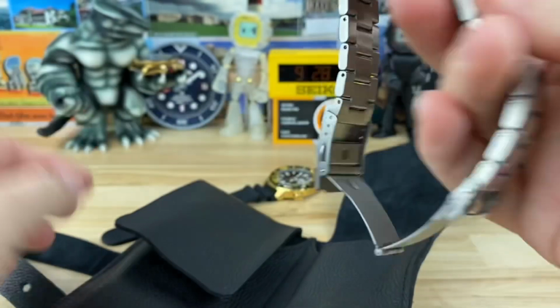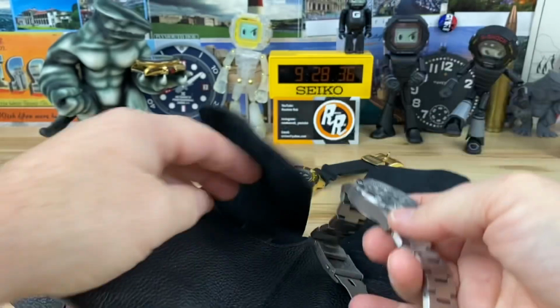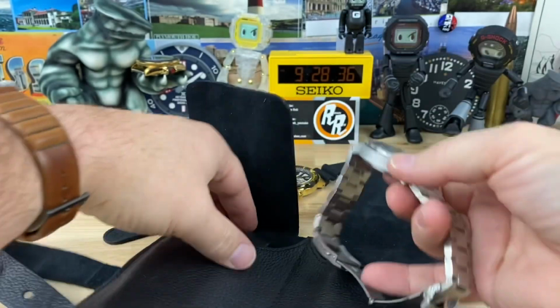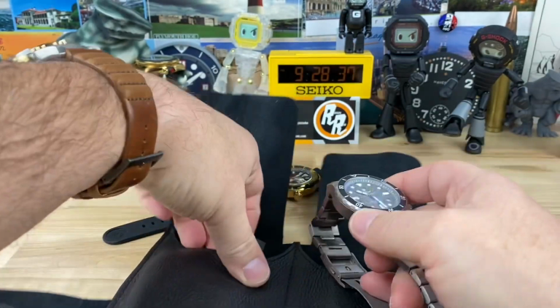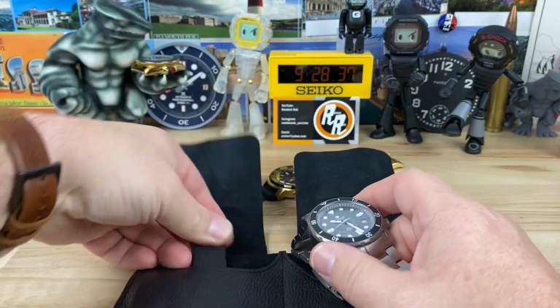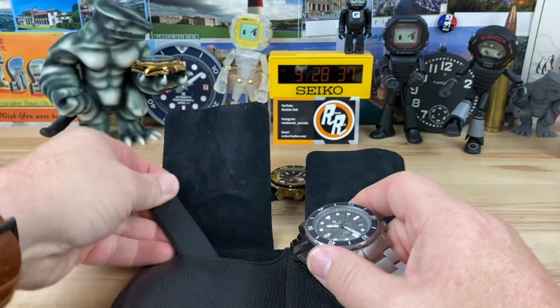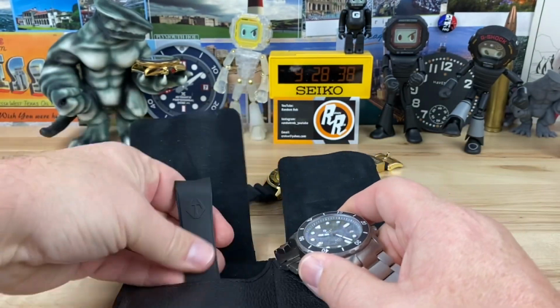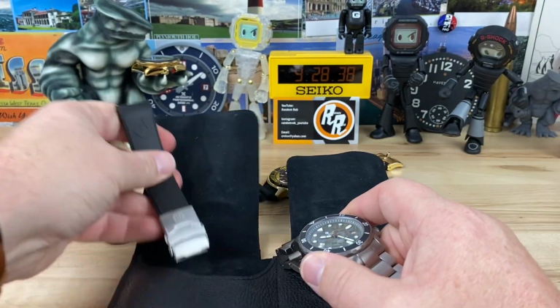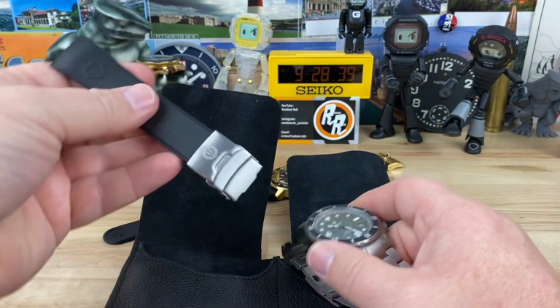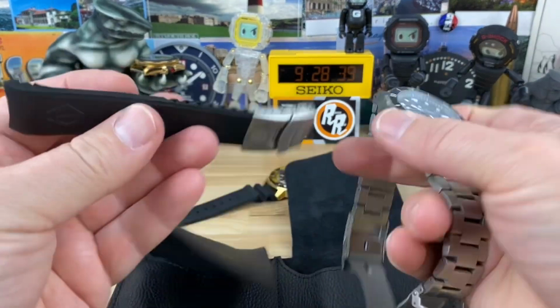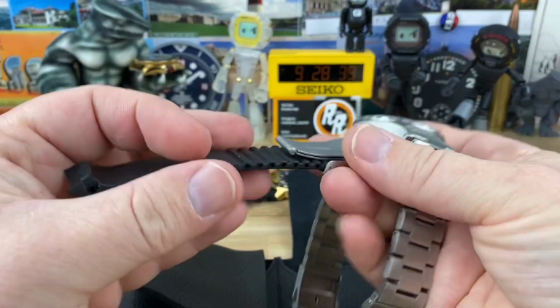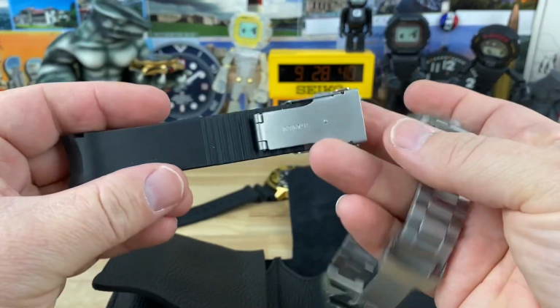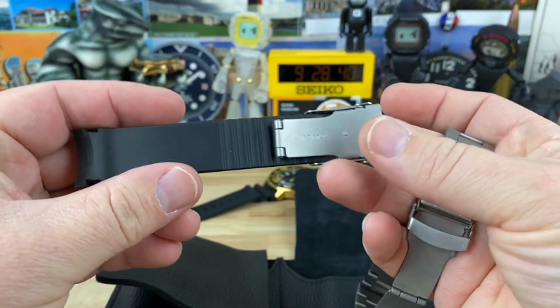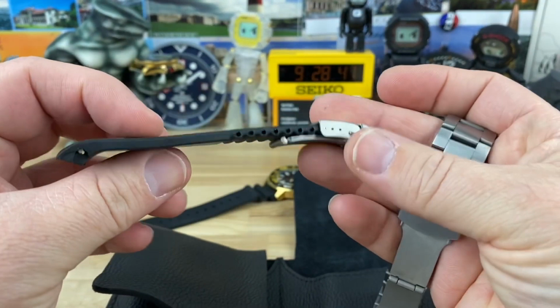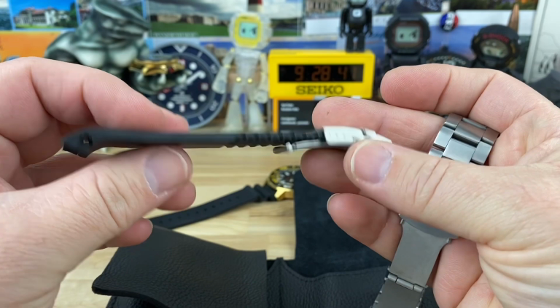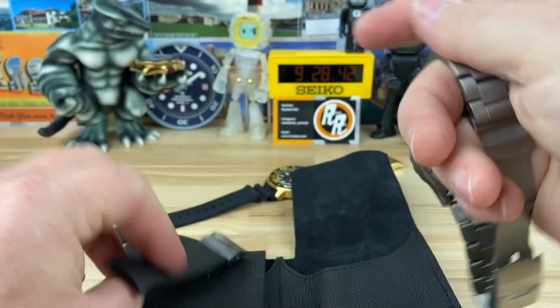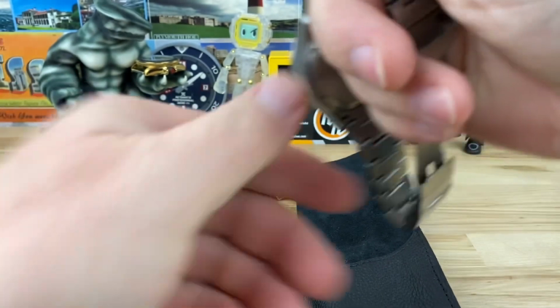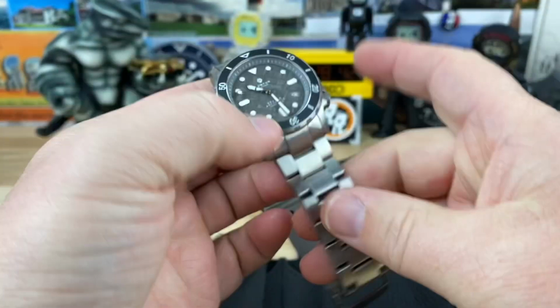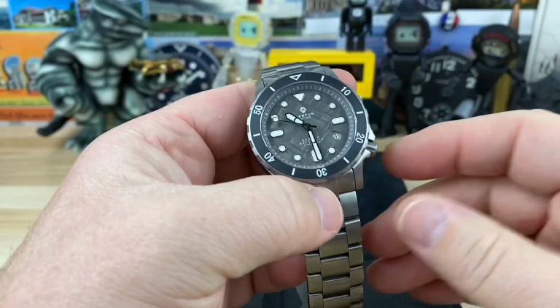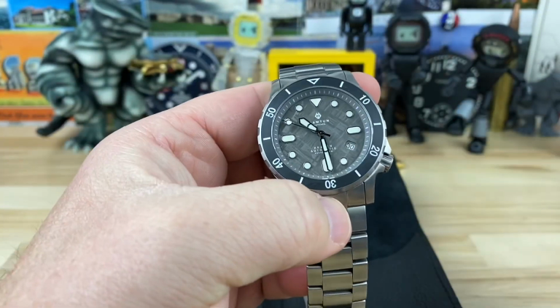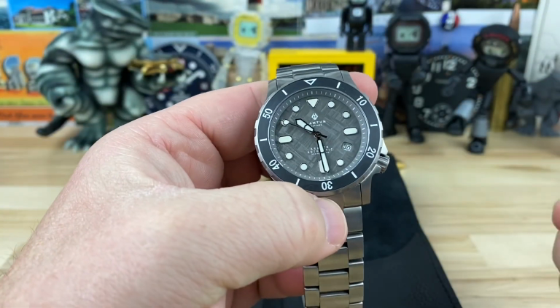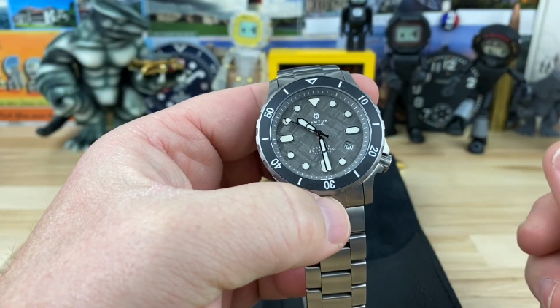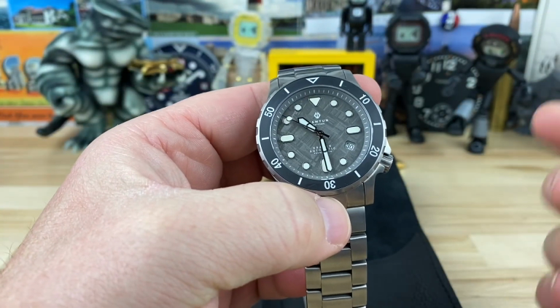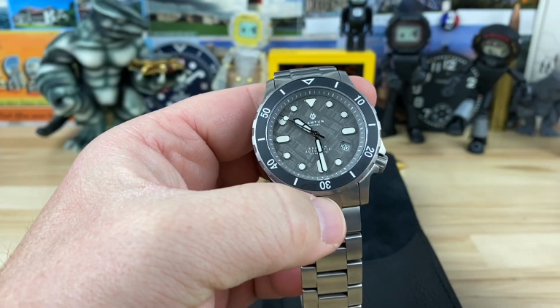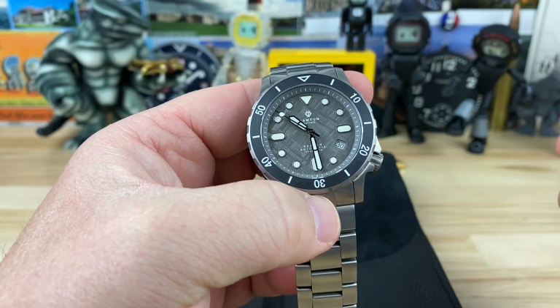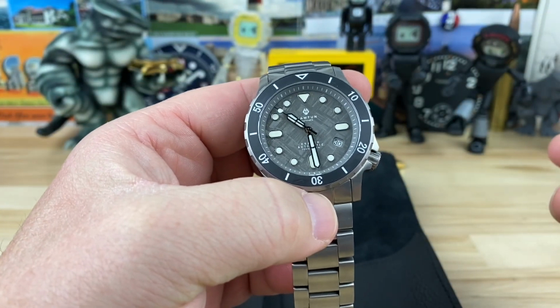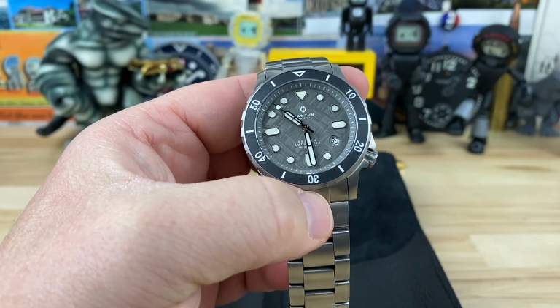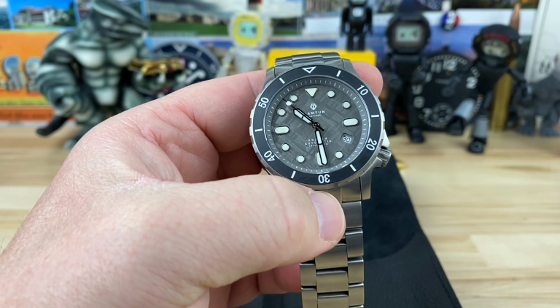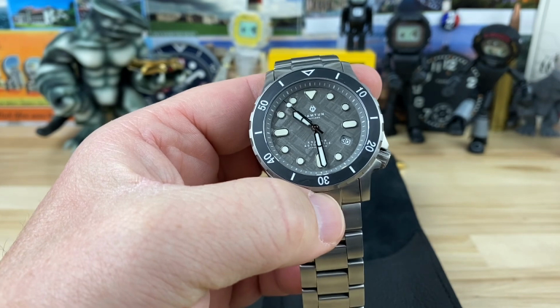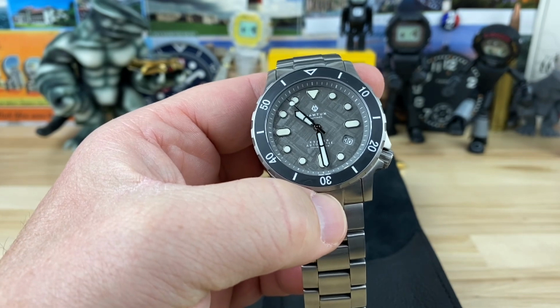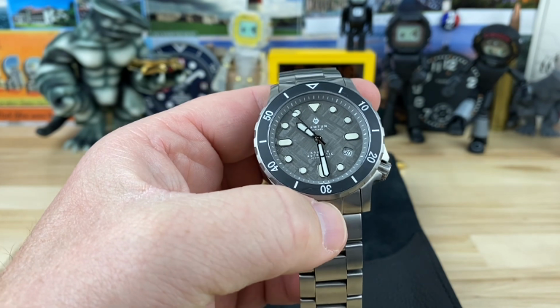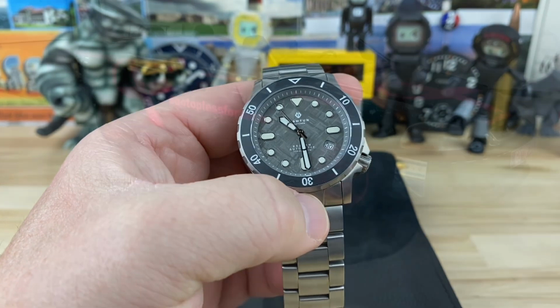I'm excited to do the full video on this one because this is the first time I've checked out a fully loaded one, plus it comes with this other strap. I'll get that done as soon as I can — check out that picture I'll put at the end. See you guys on the next vid.